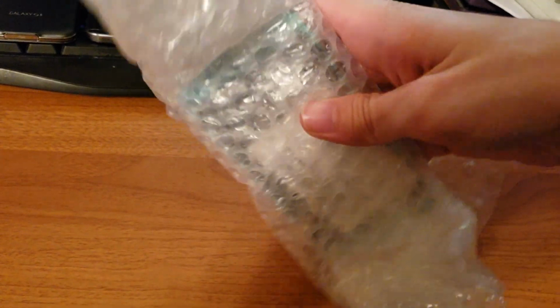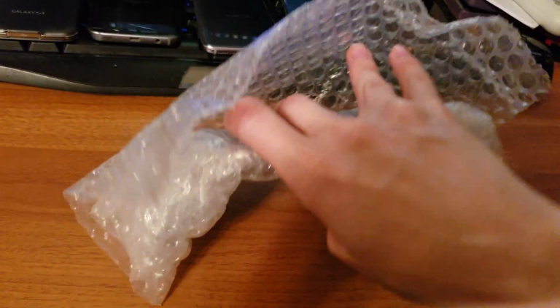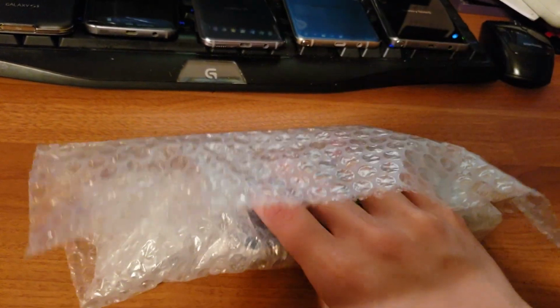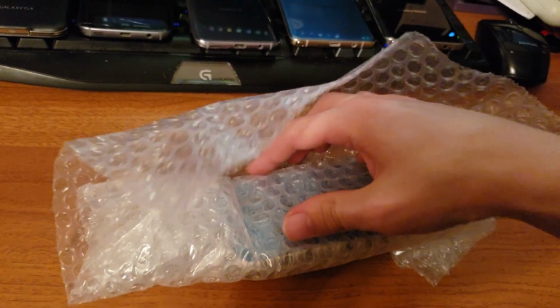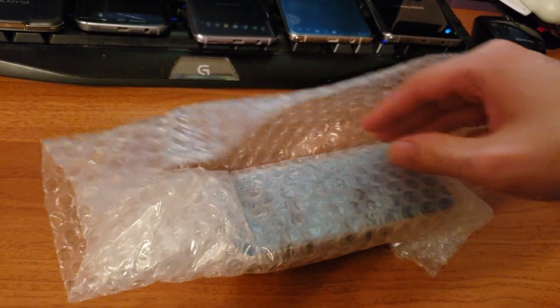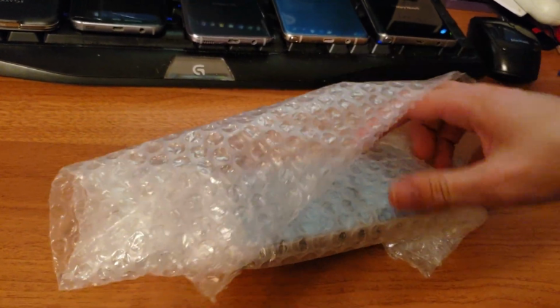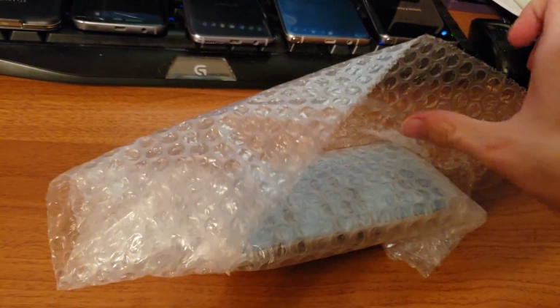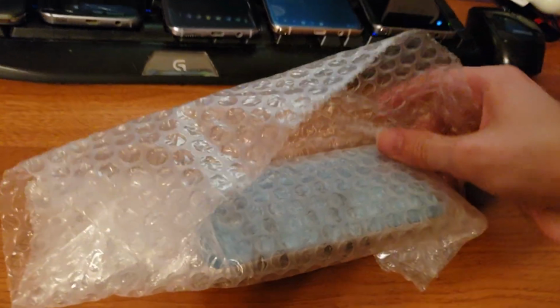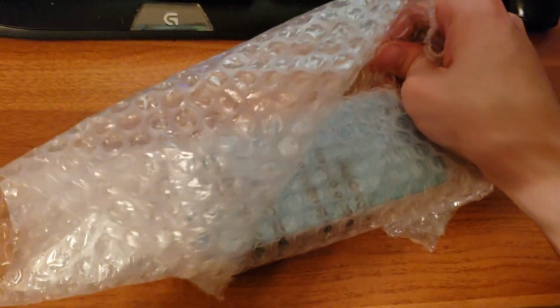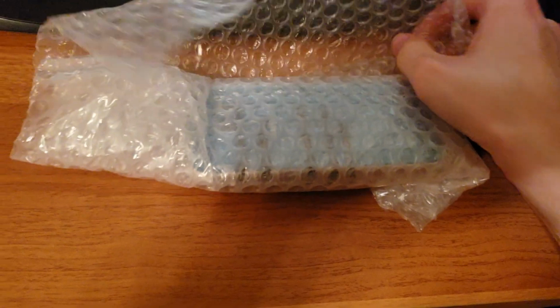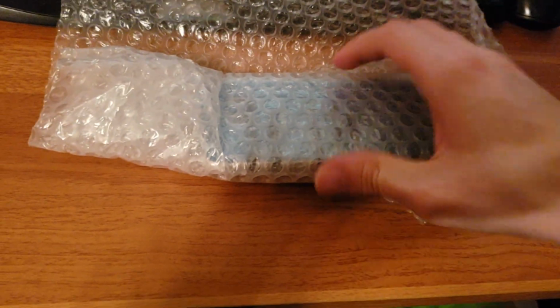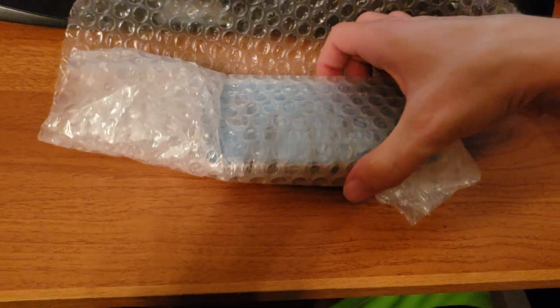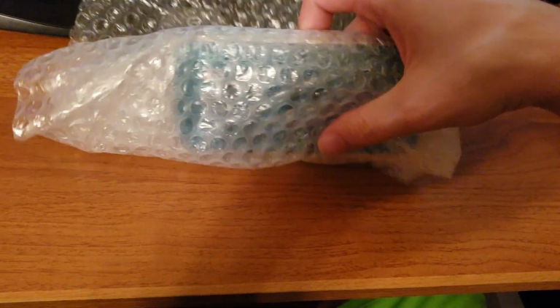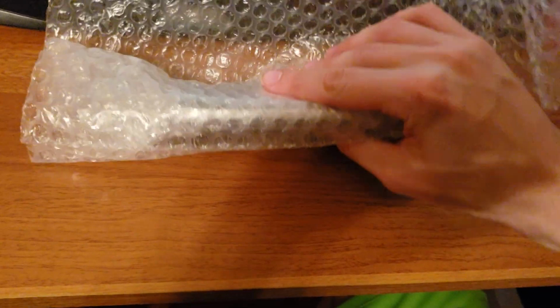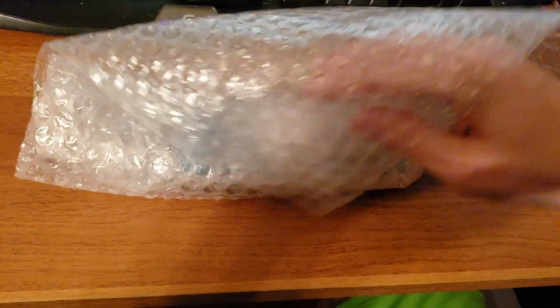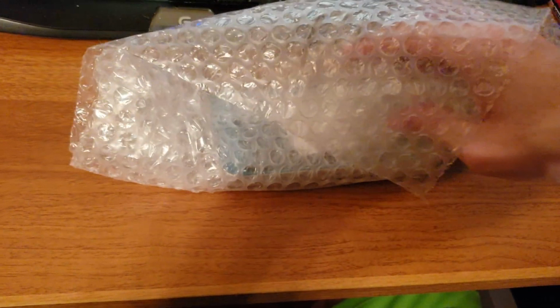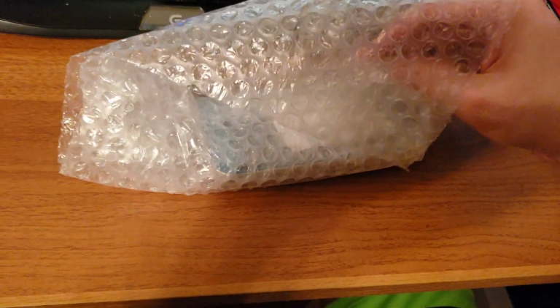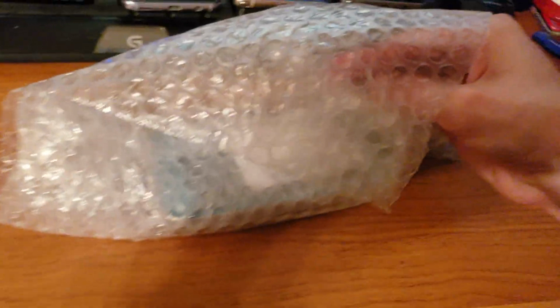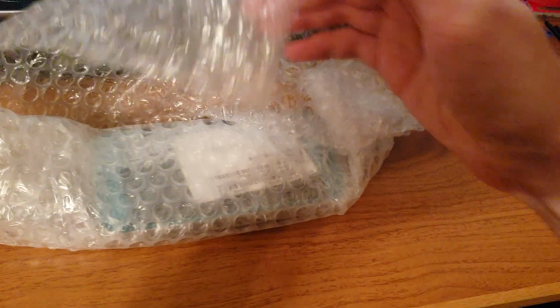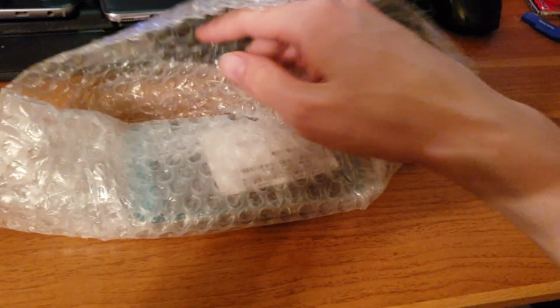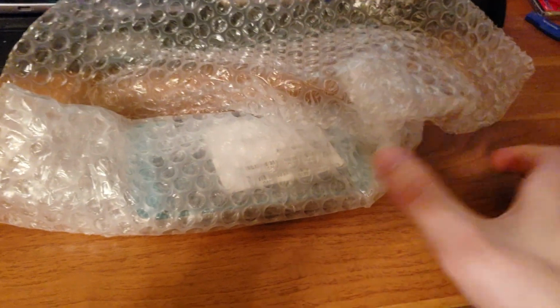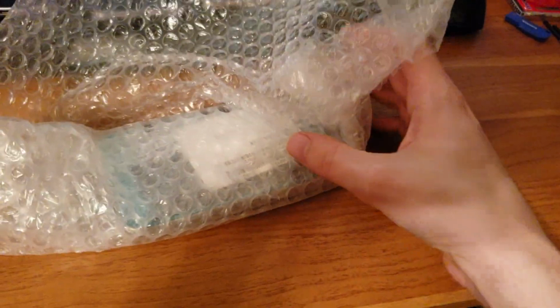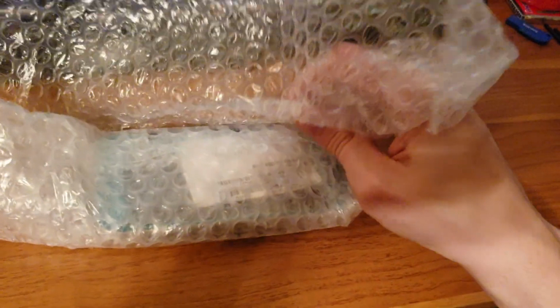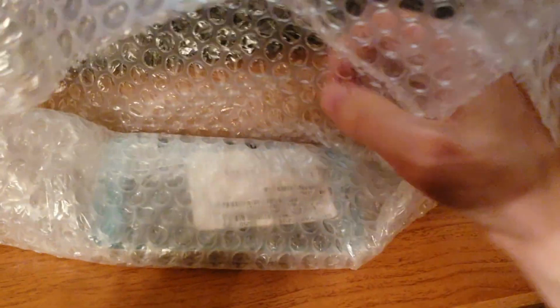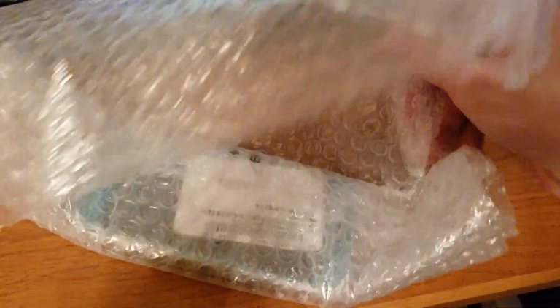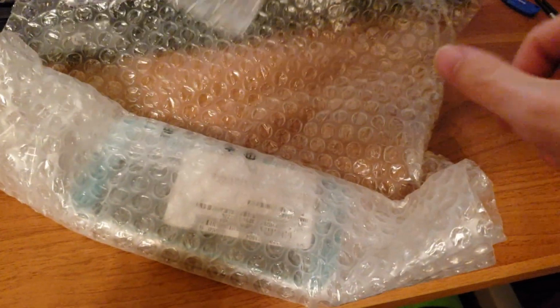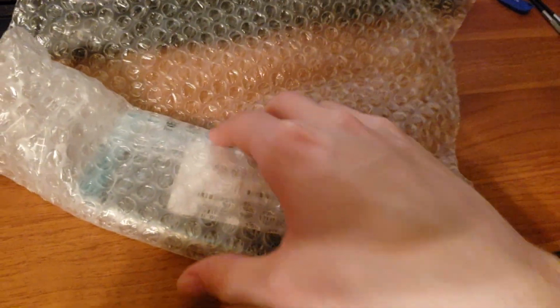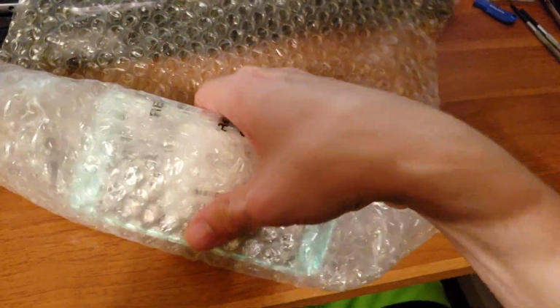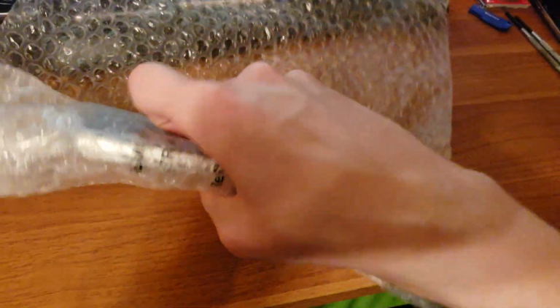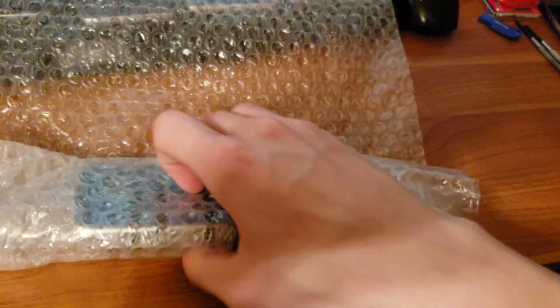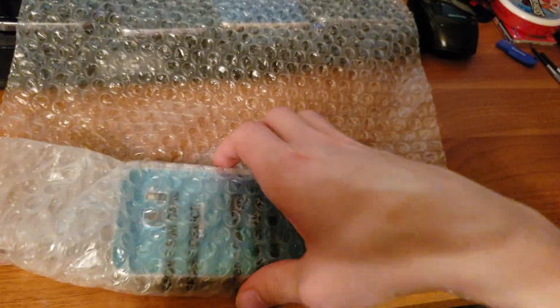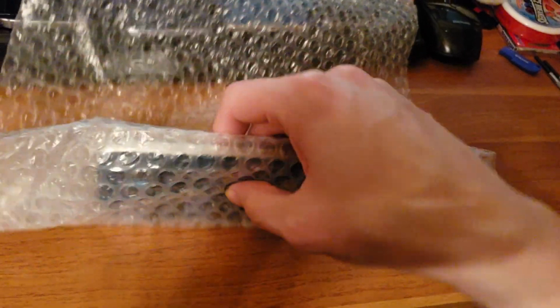The silver Note 5 and the silver S6 Edge Plus were not for sale in the states, at least not through carriers. The only way you can get one is if you imported it. This one came from a US seller but I believe it originally came from China.